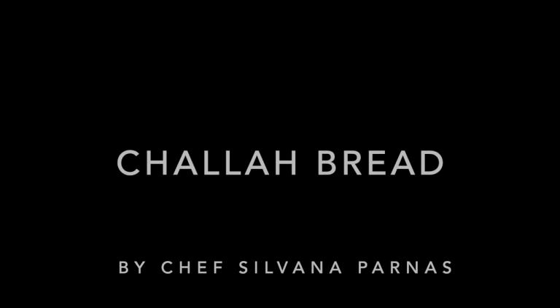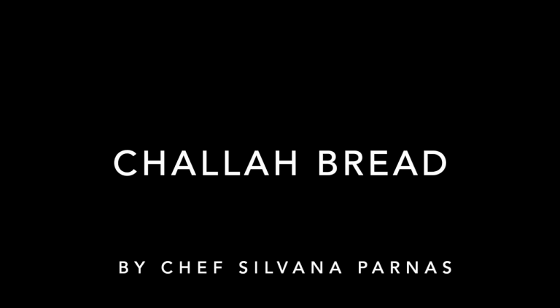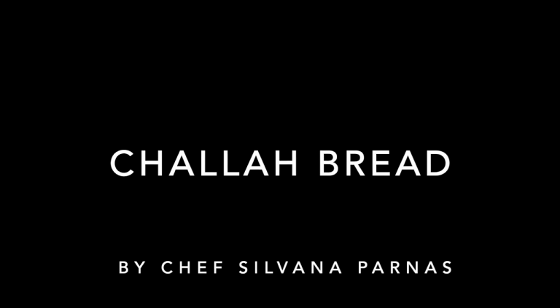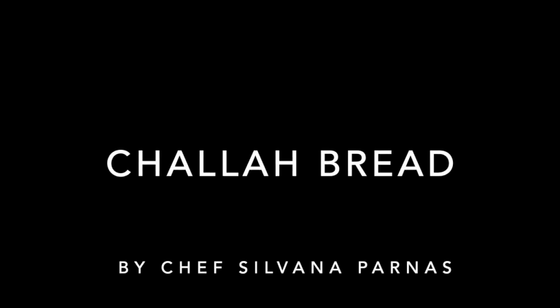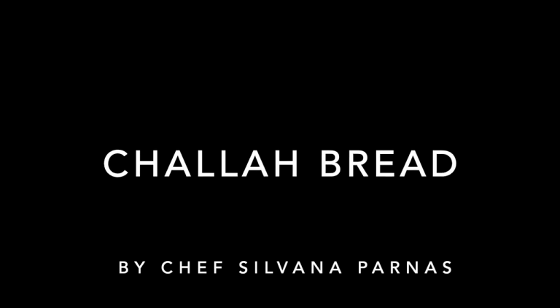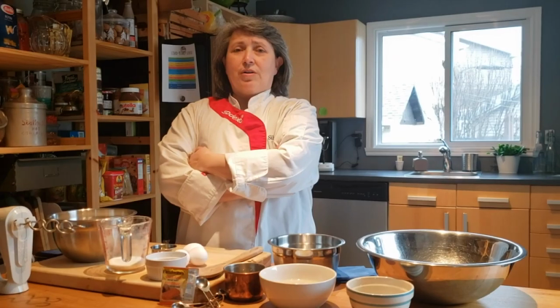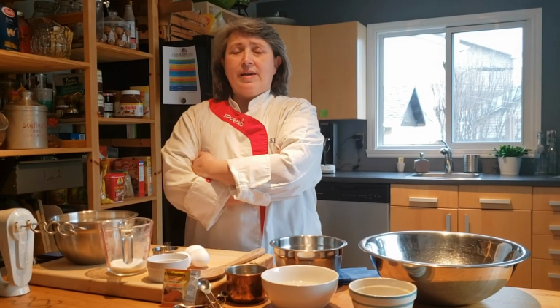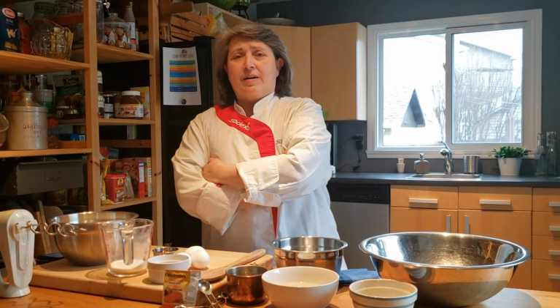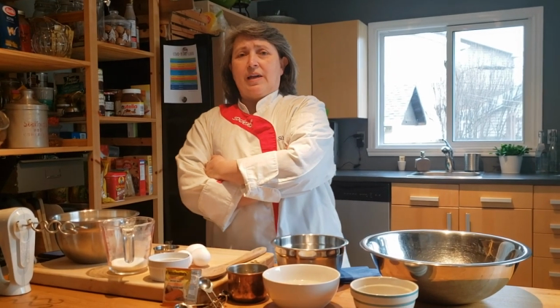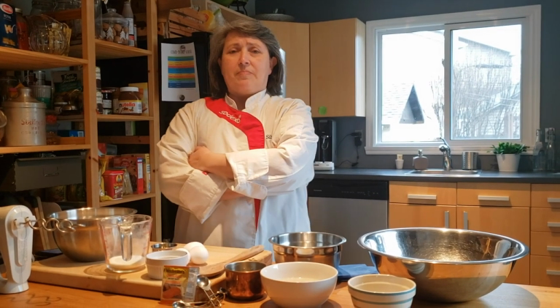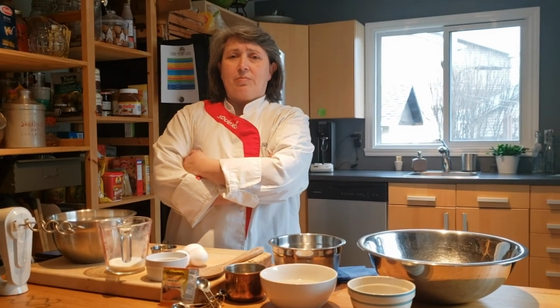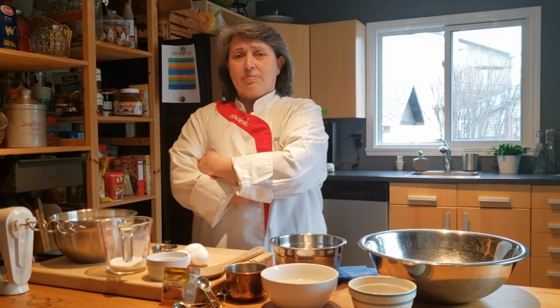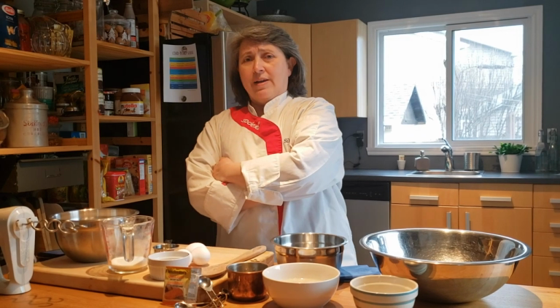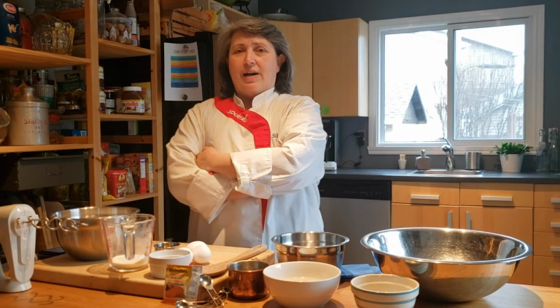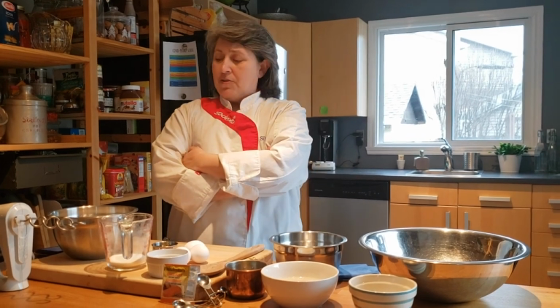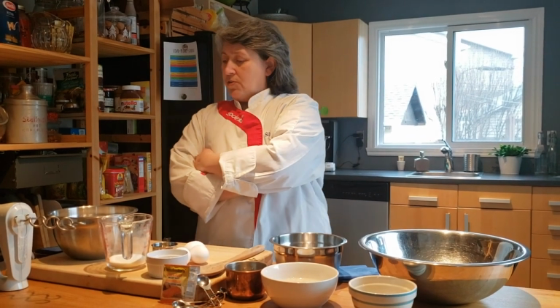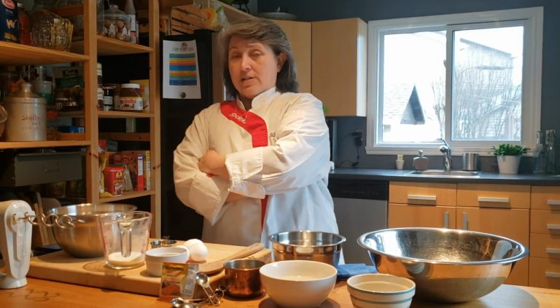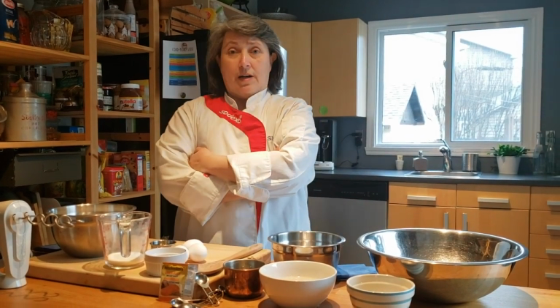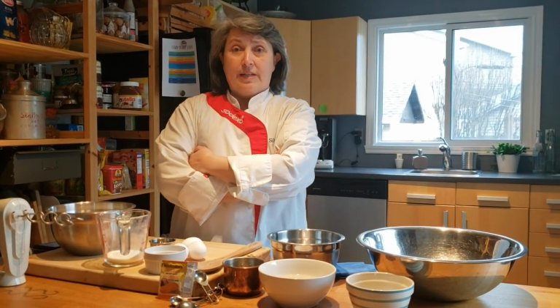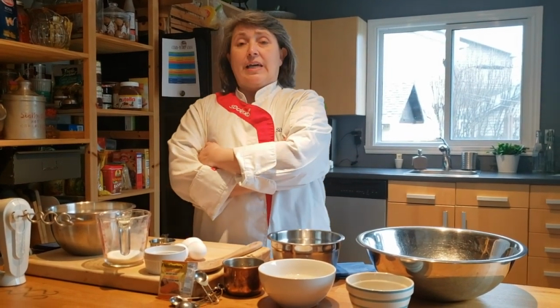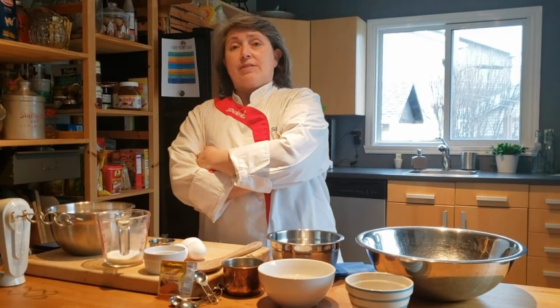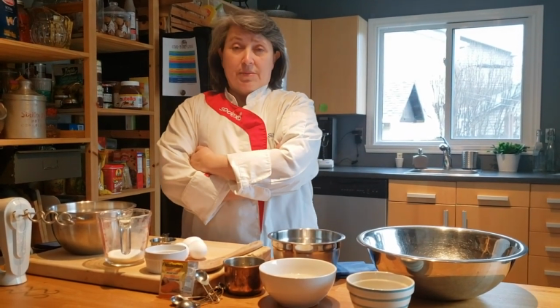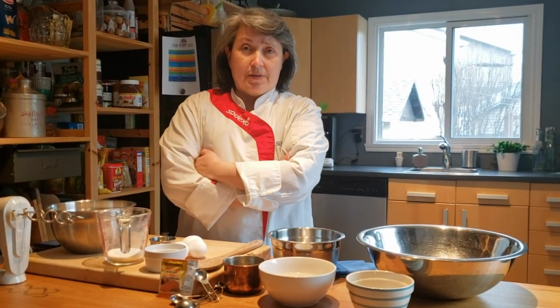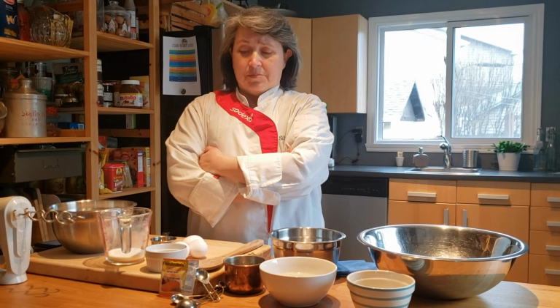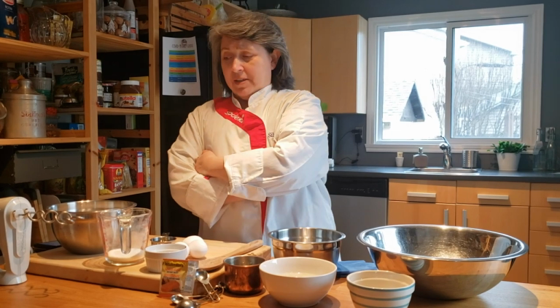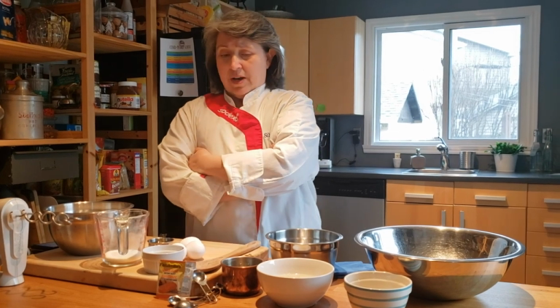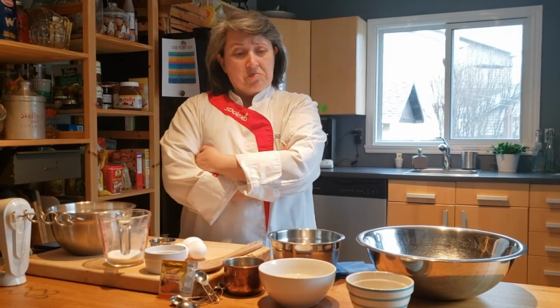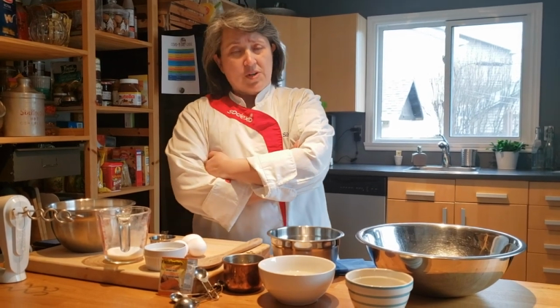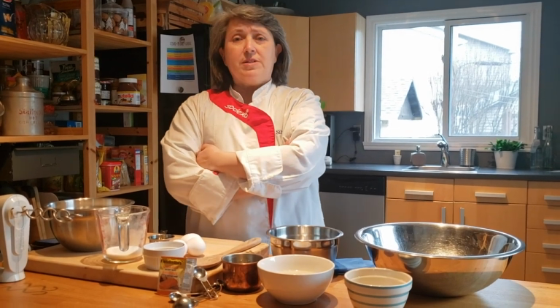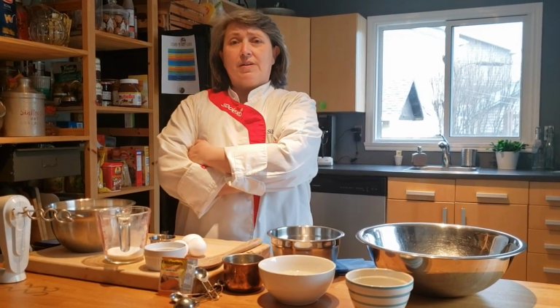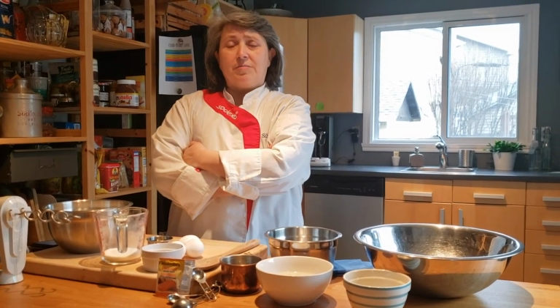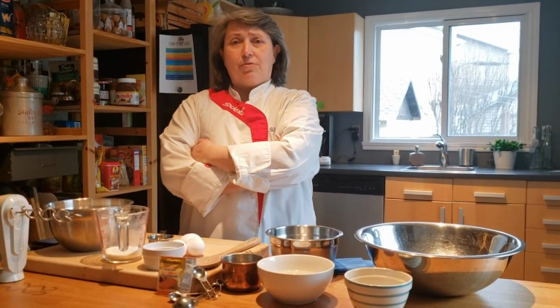Good afternoon. Today we are making a braided bread, otherwise known as challah. It is the first time that I am attempting to make this bread. The recipe seems easy to follow.